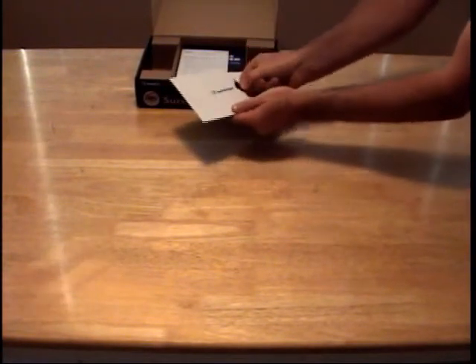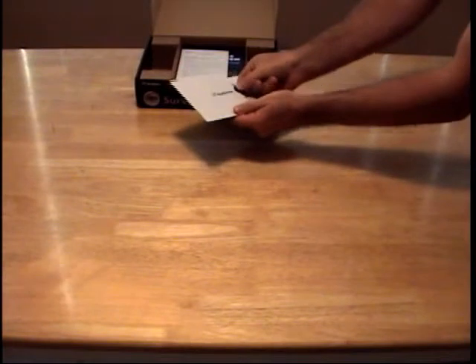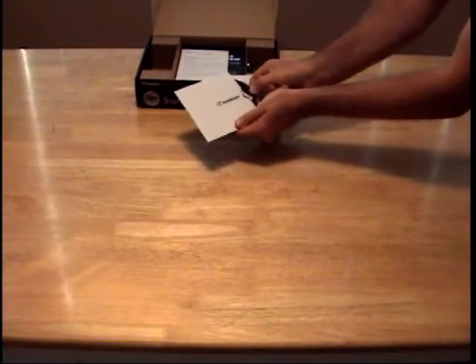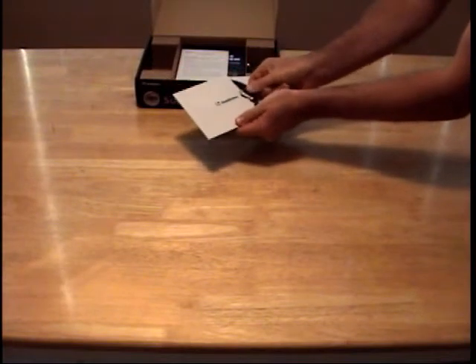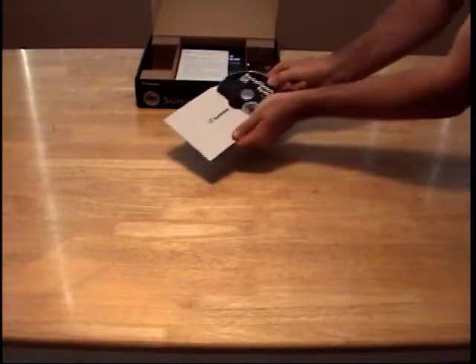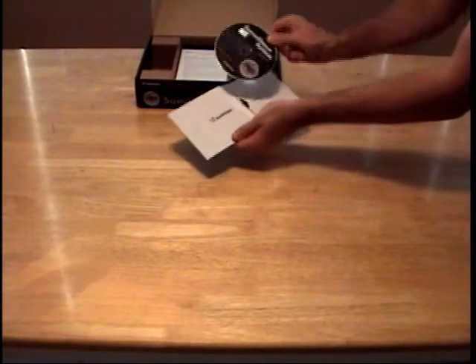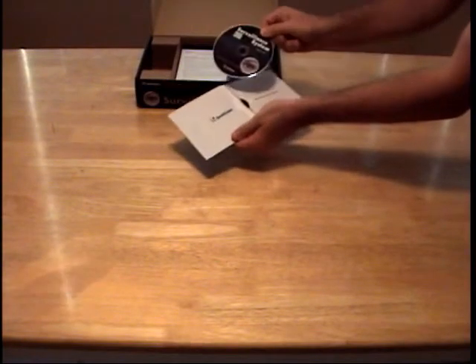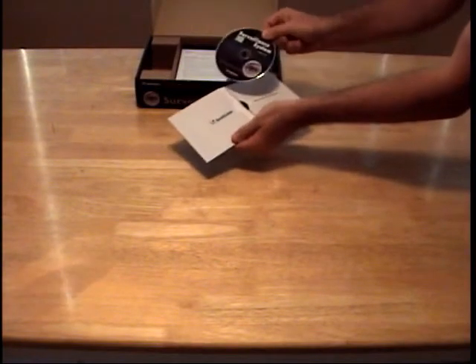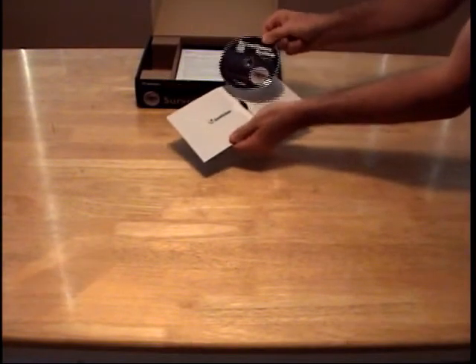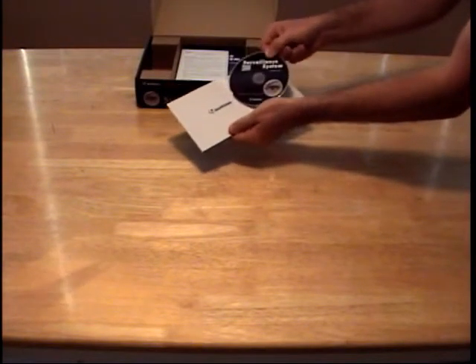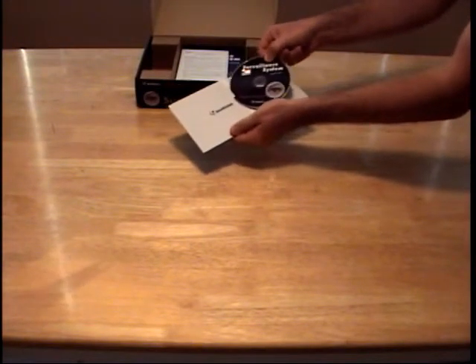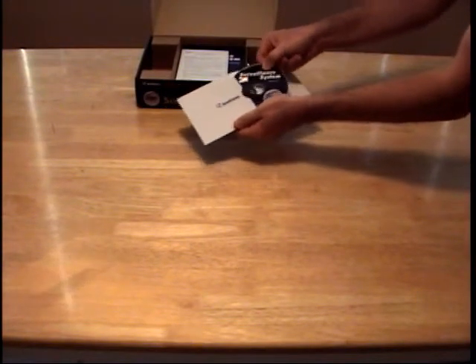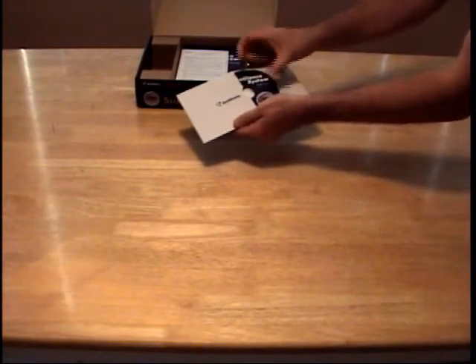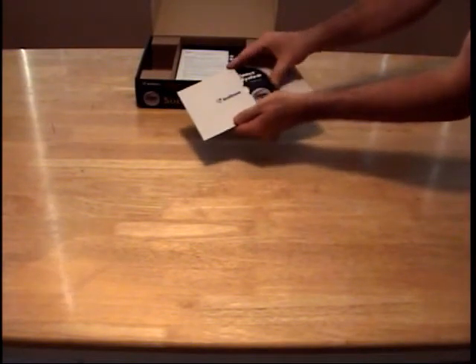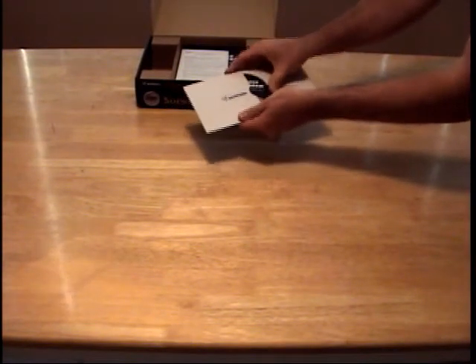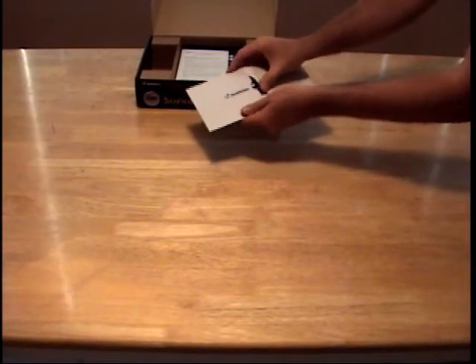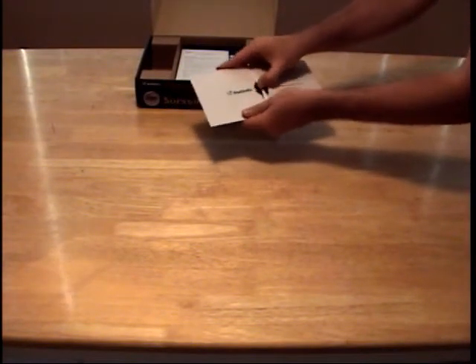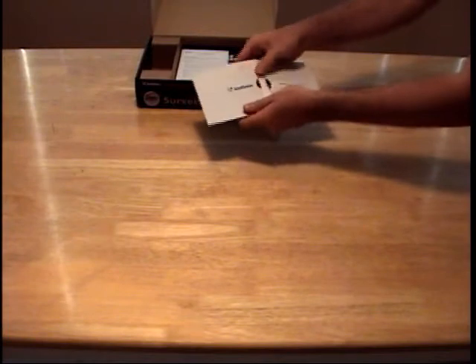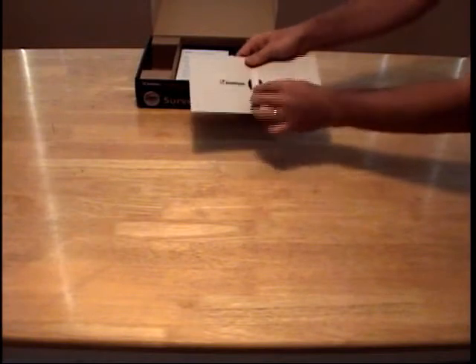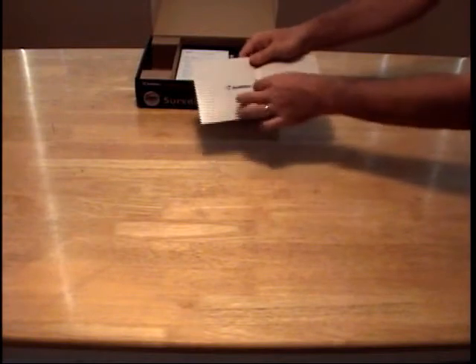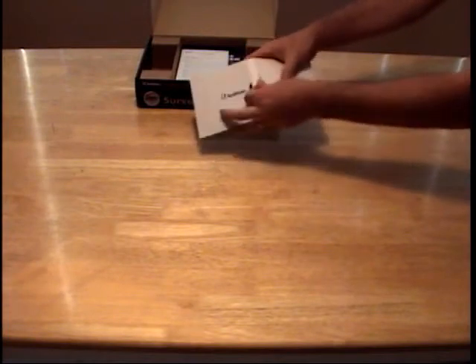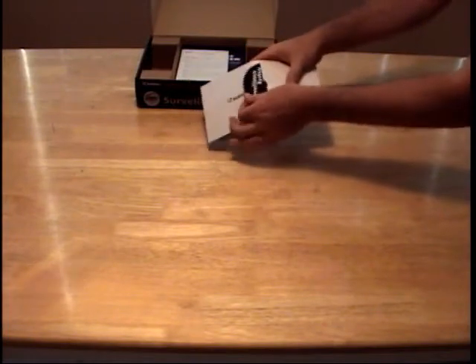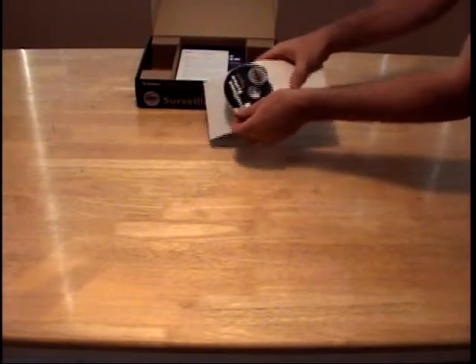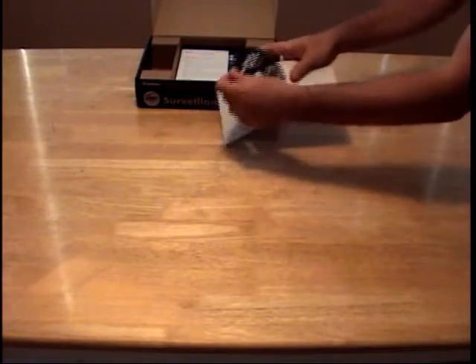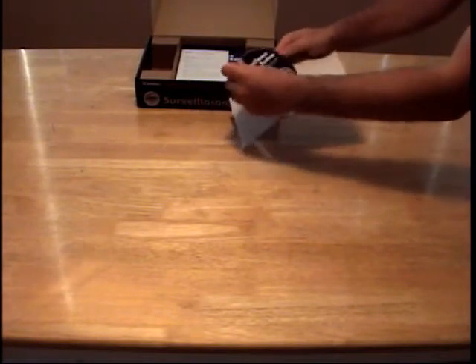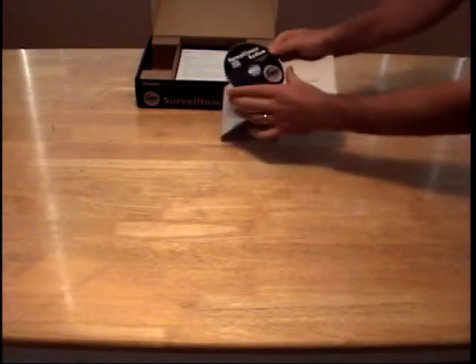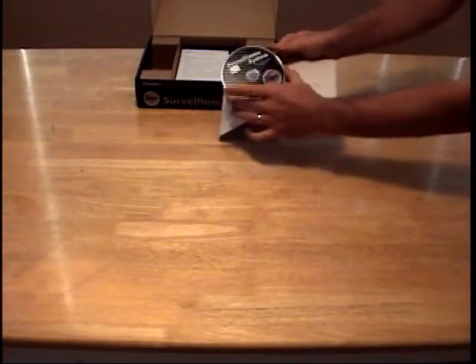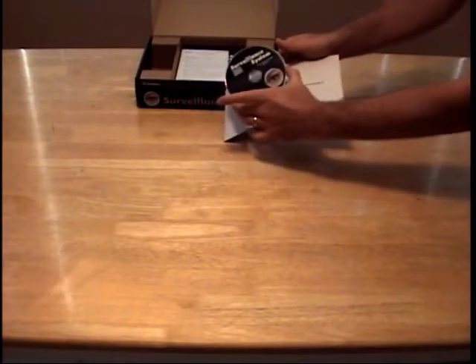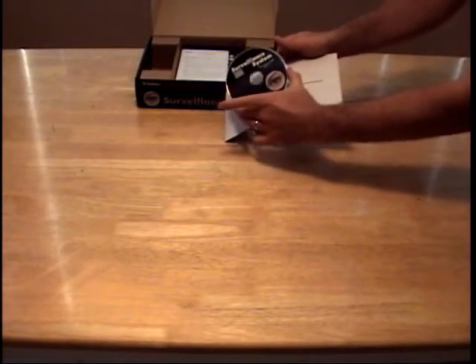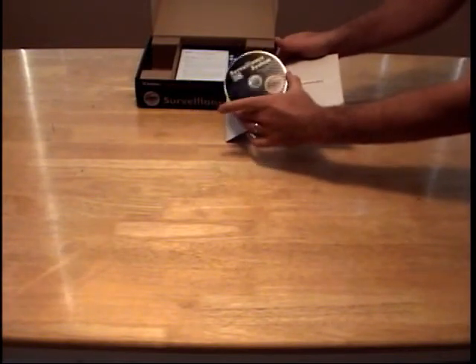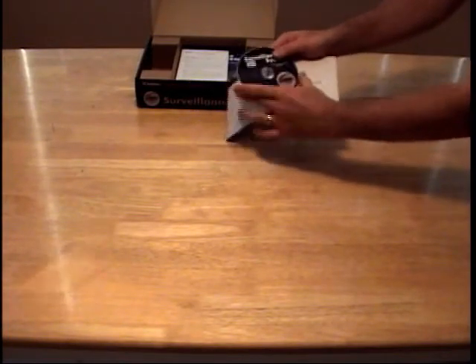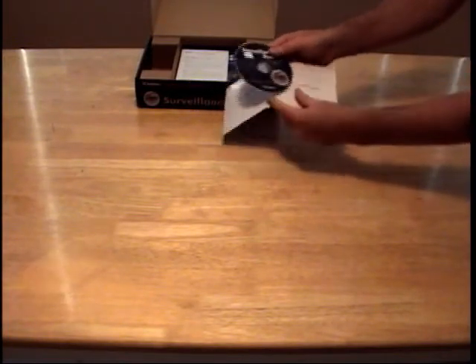One CD is the current version of the GeoVision Surveillance System software that installs onto your Windows computer. The other CD is a GeoVision Tutorial CD.